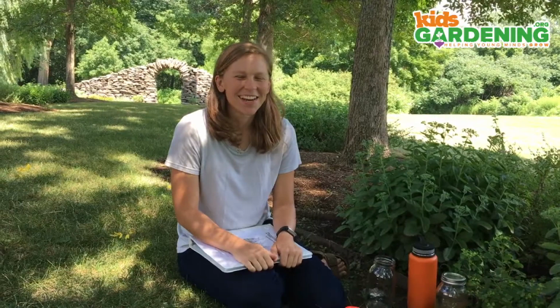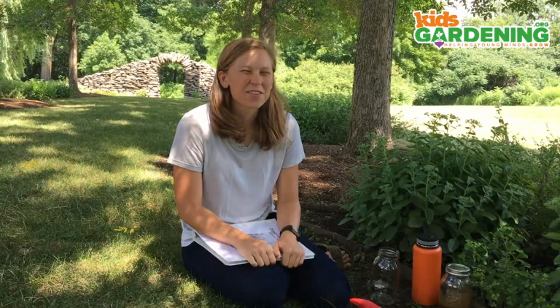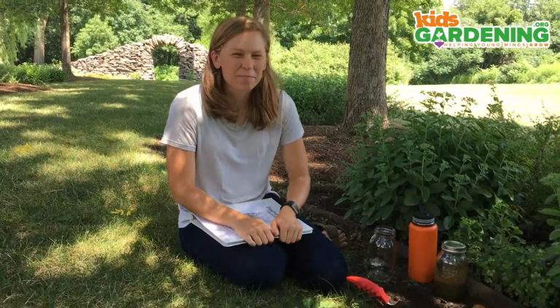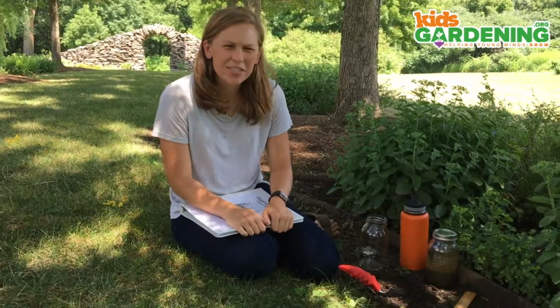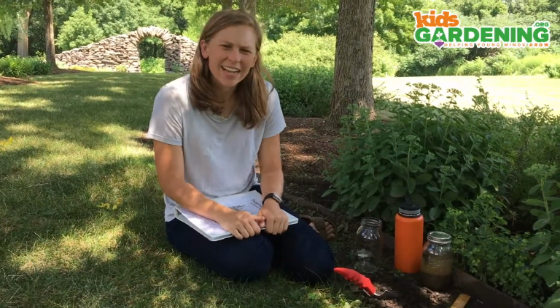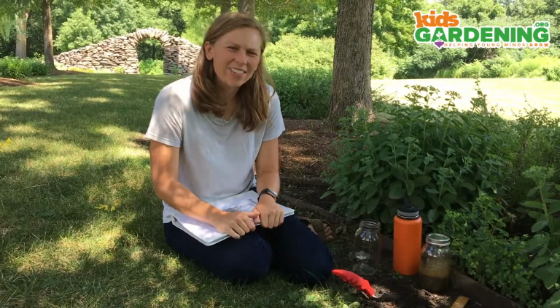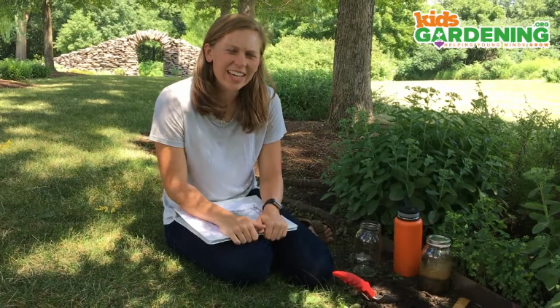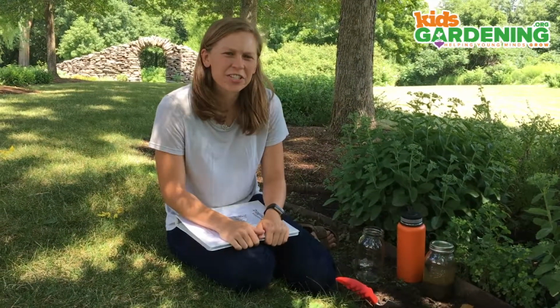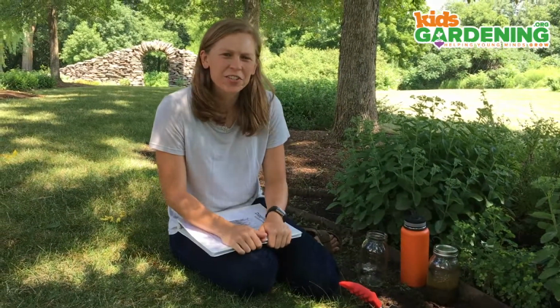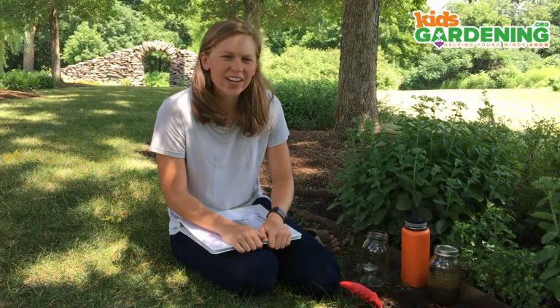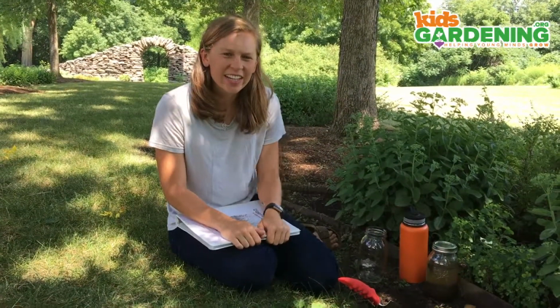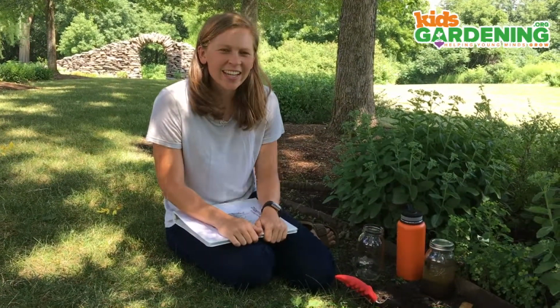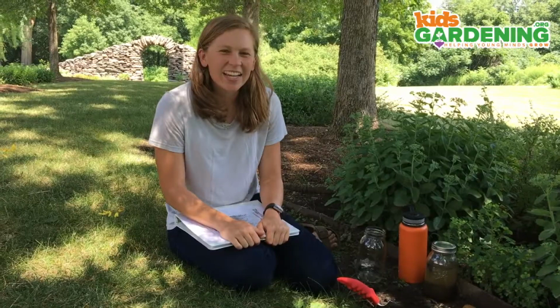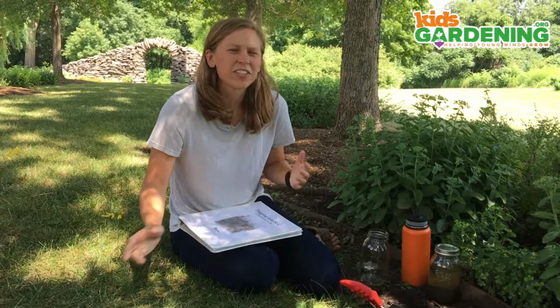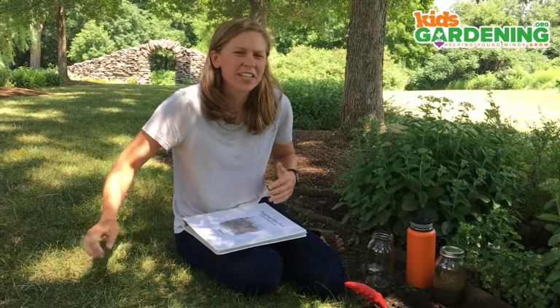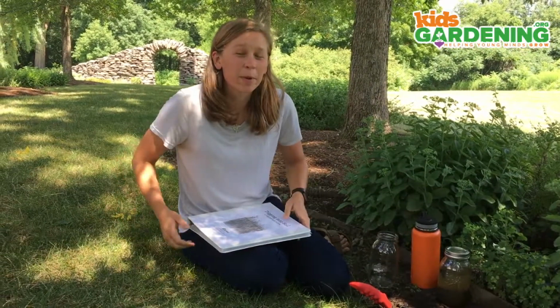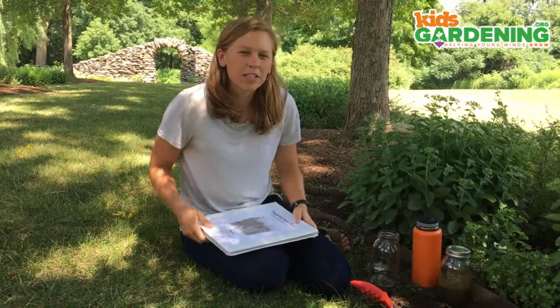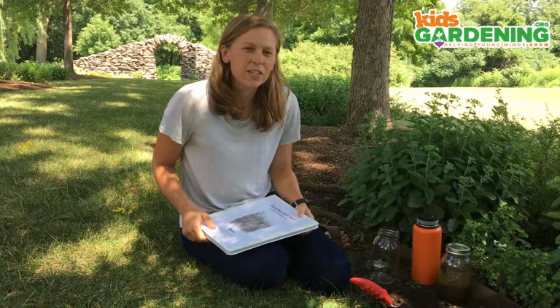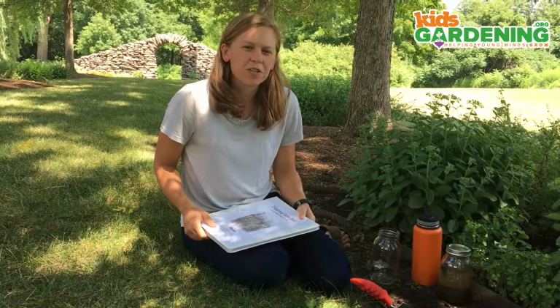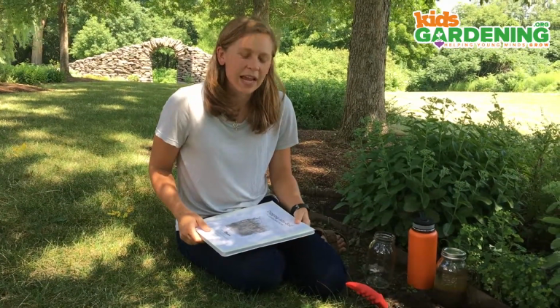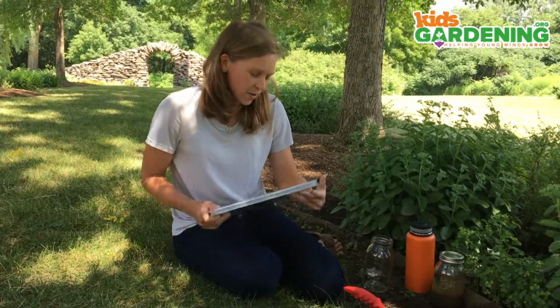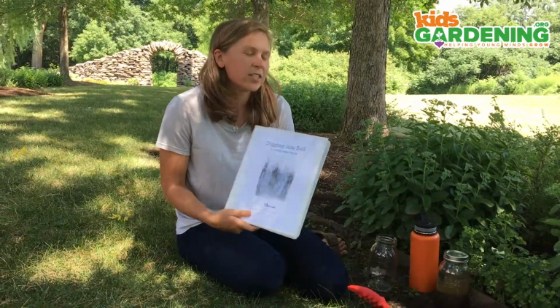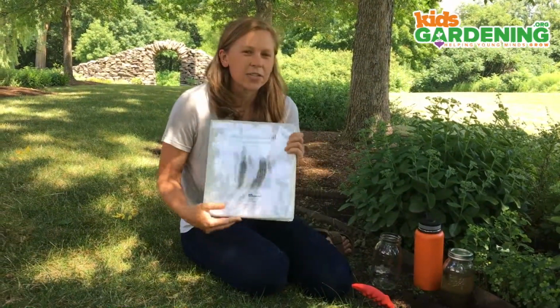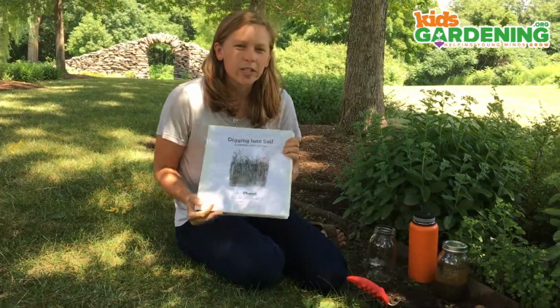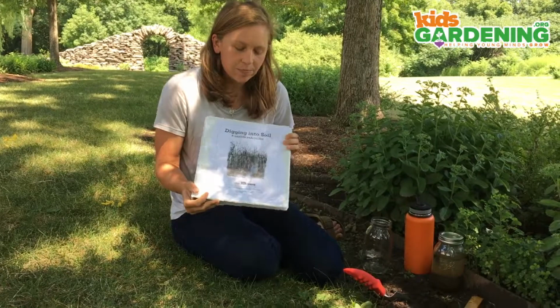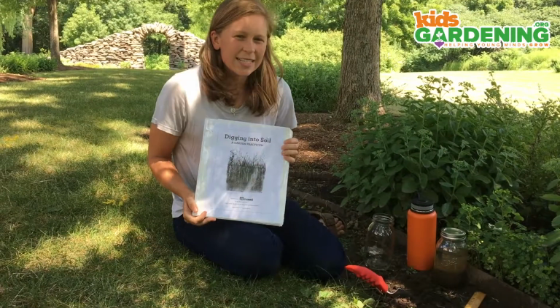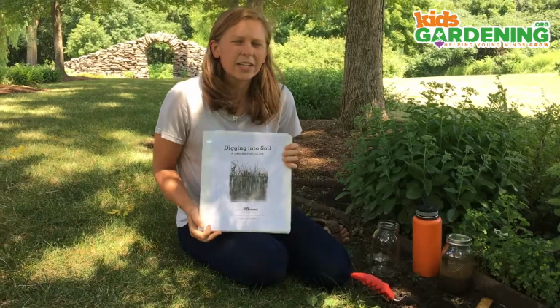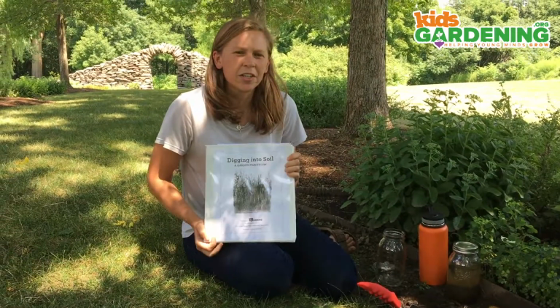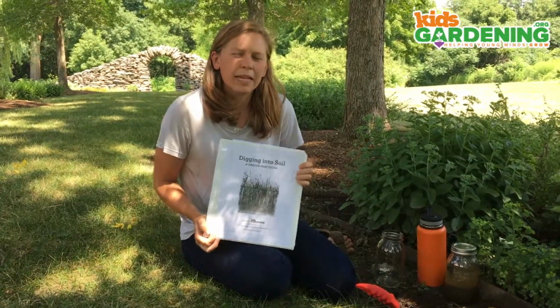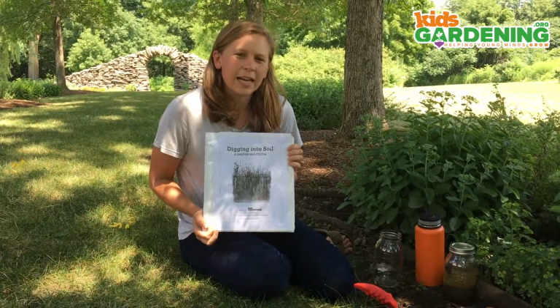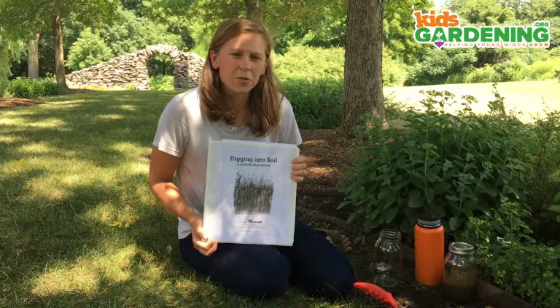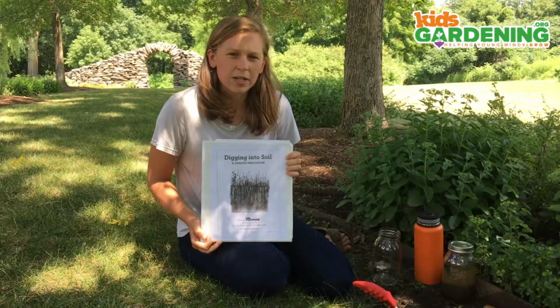Hi folks, my name is Christine. I'm the education specialist for kids gardening, and I'm here to talk to you today about a really amazing new resource we have called Digging Into Soil. It's an online curriculum aimed at high school students.